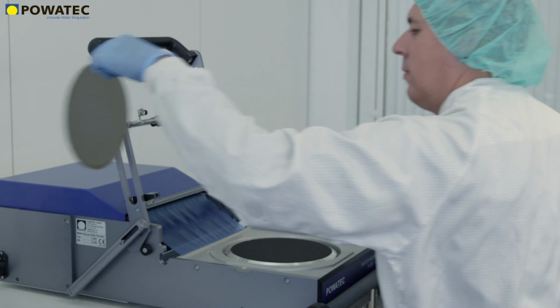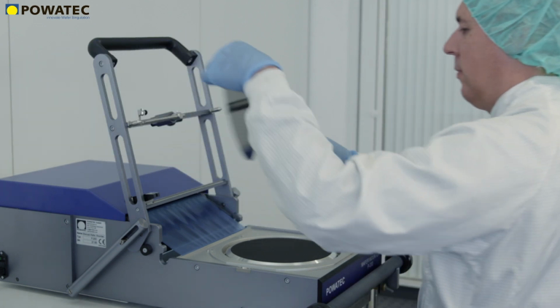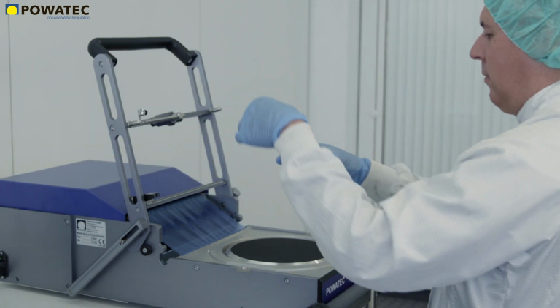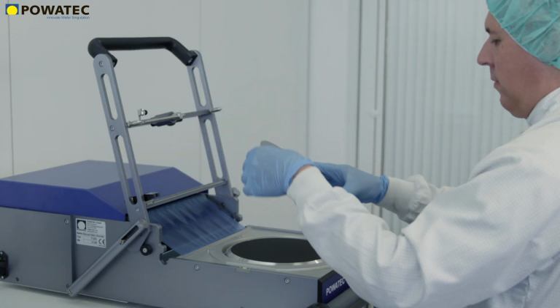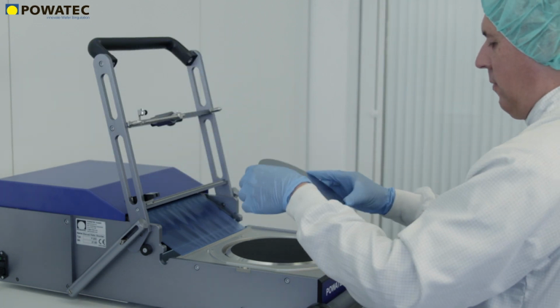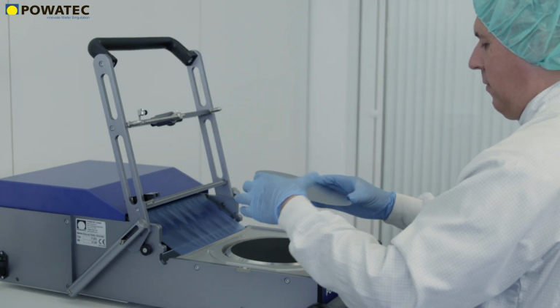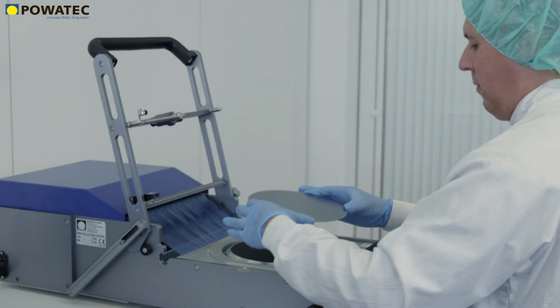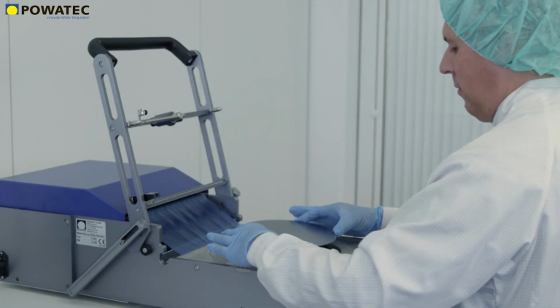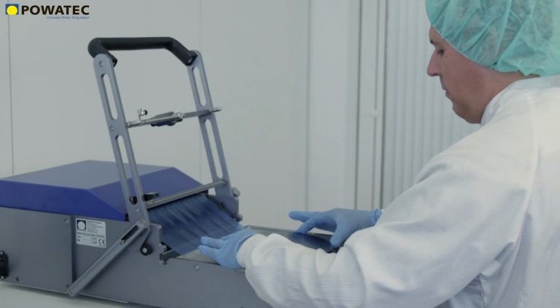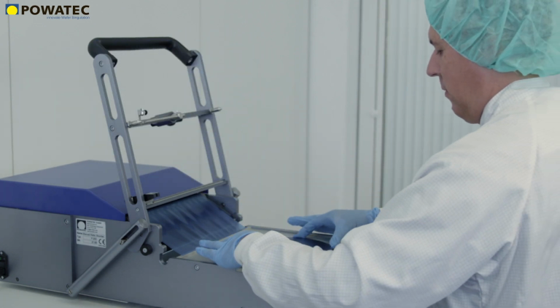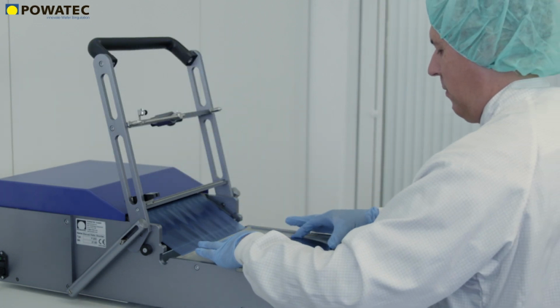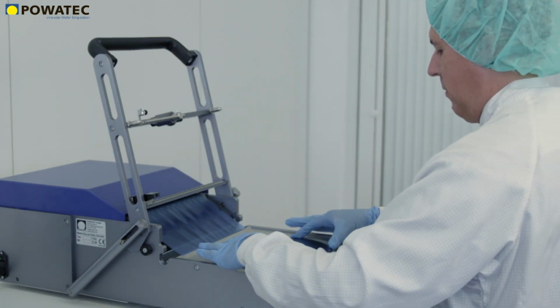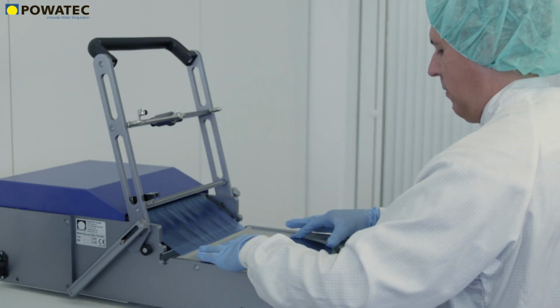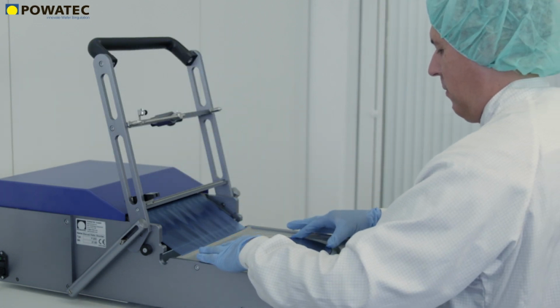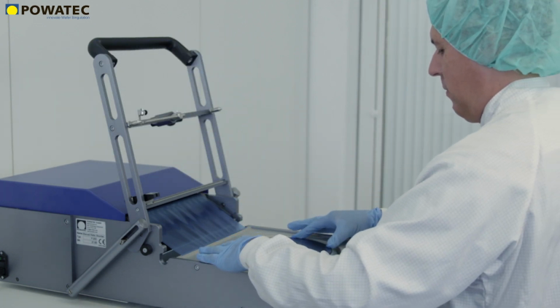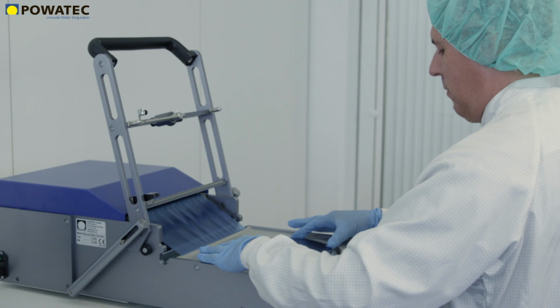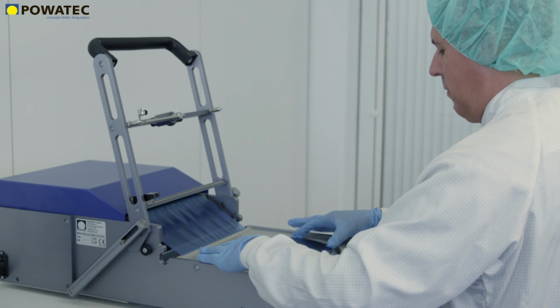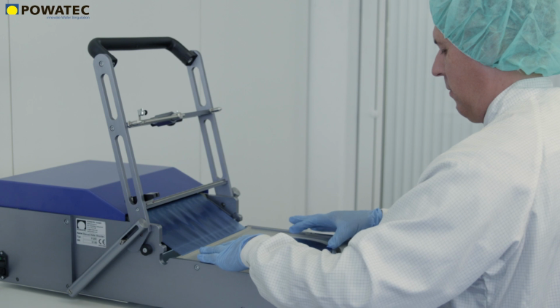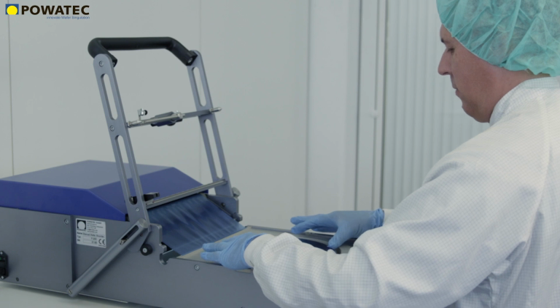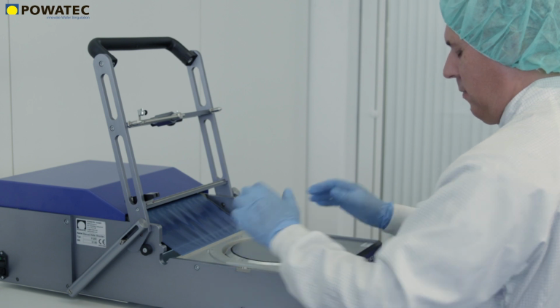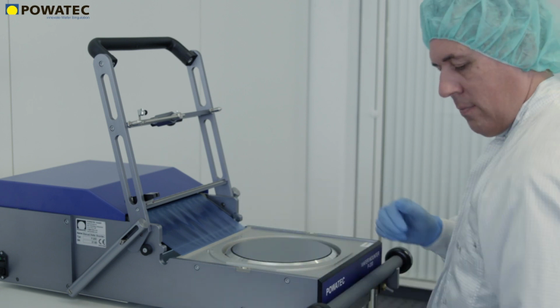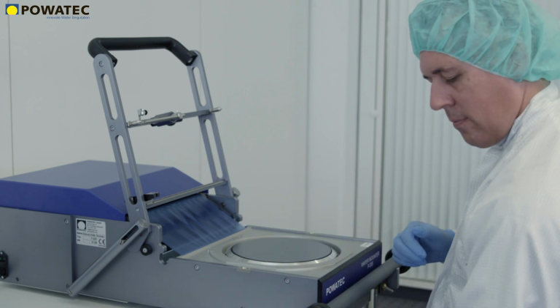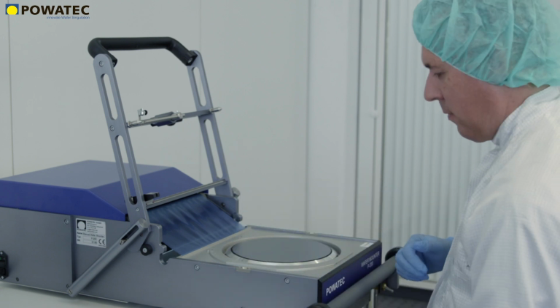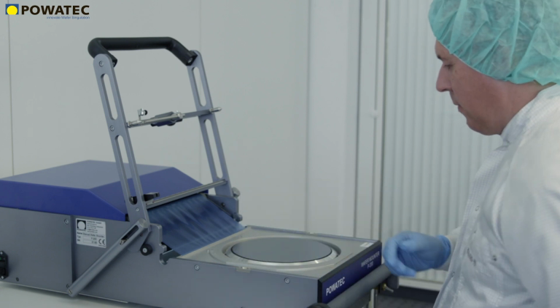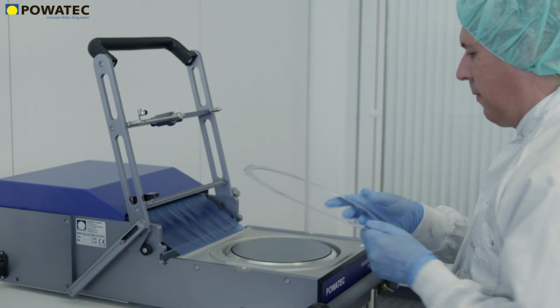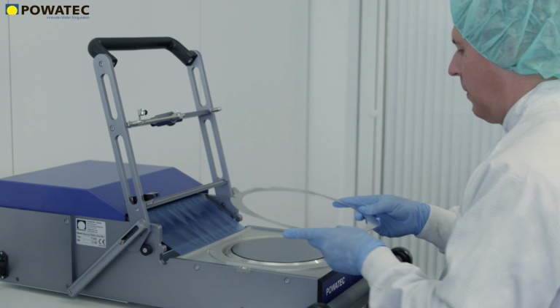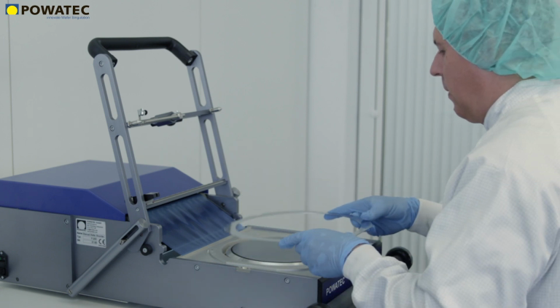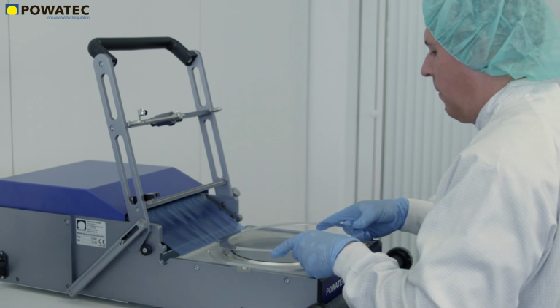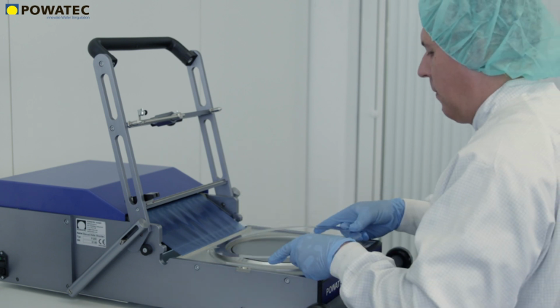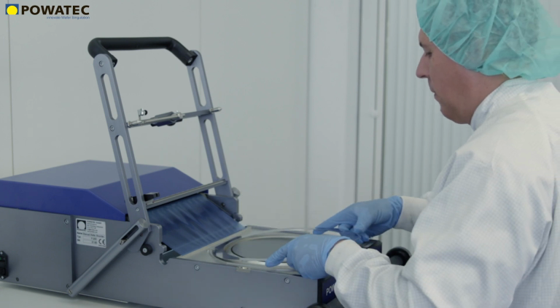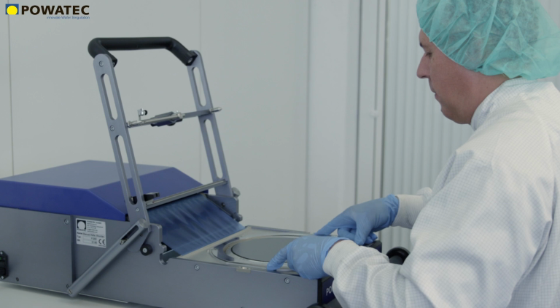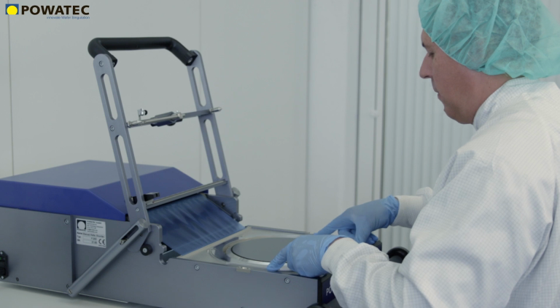The short setup time, low operating costs, slim dimensions, and high quality results have made the P200 an international industry standard in cleanroom use.